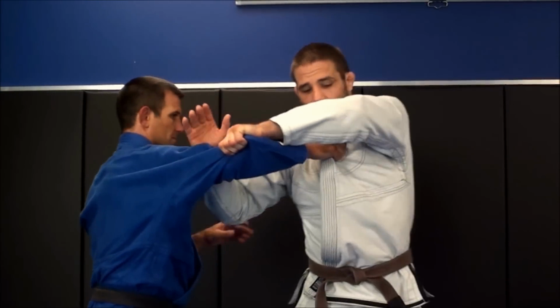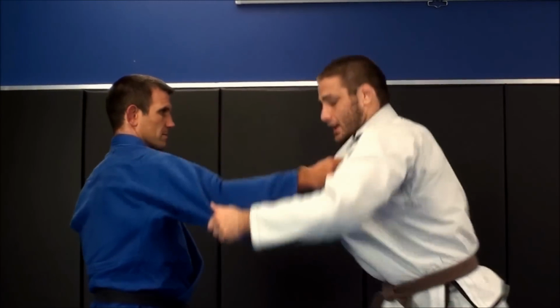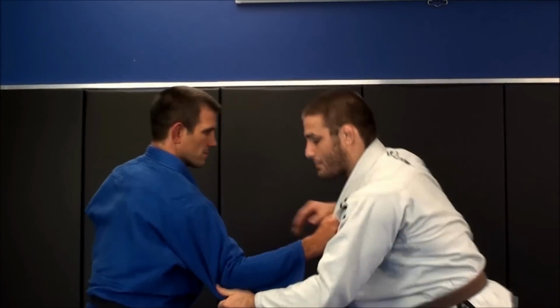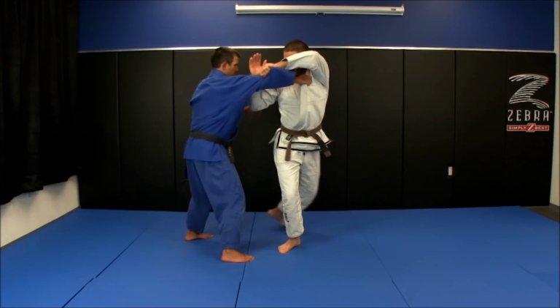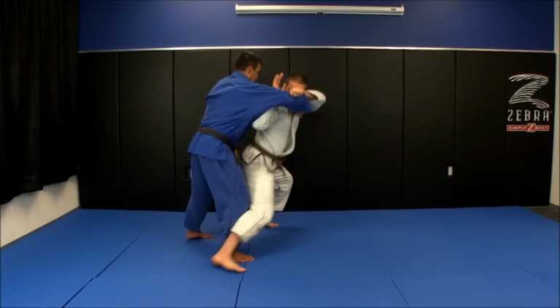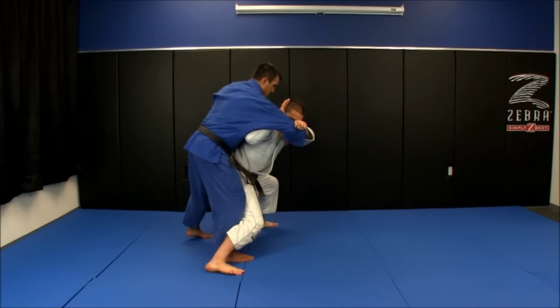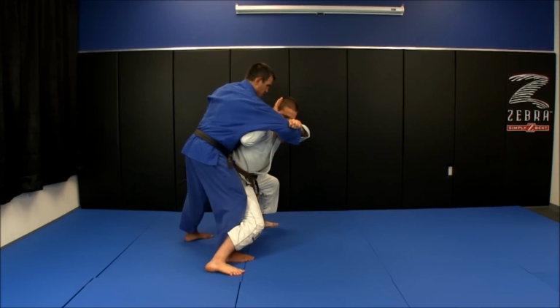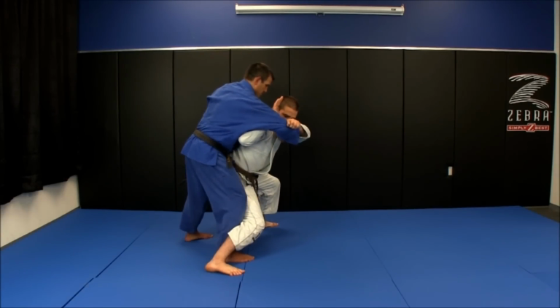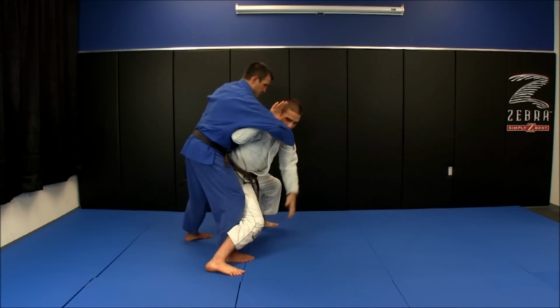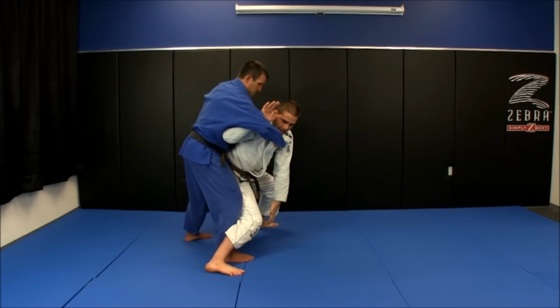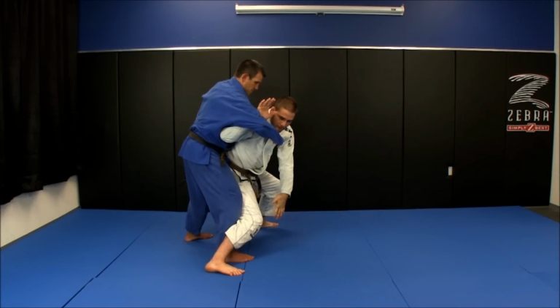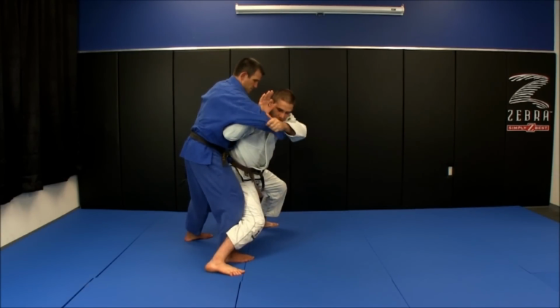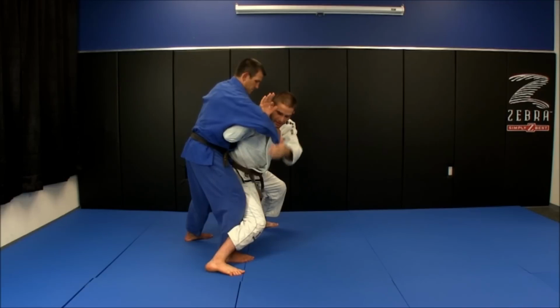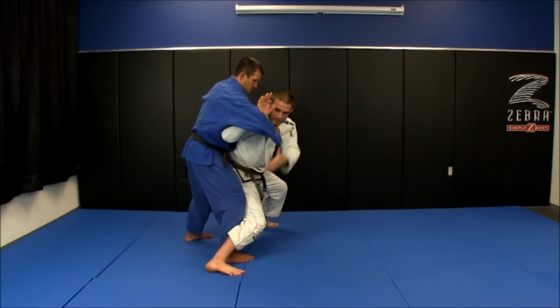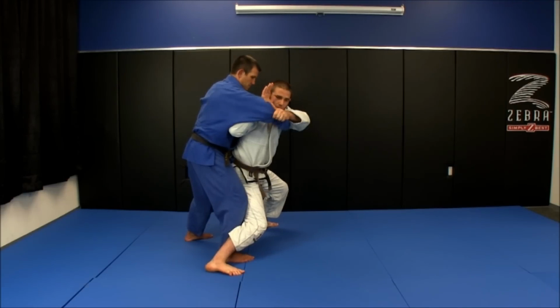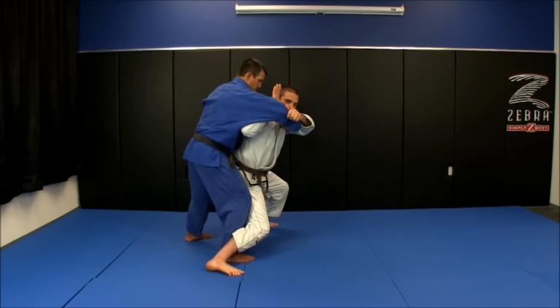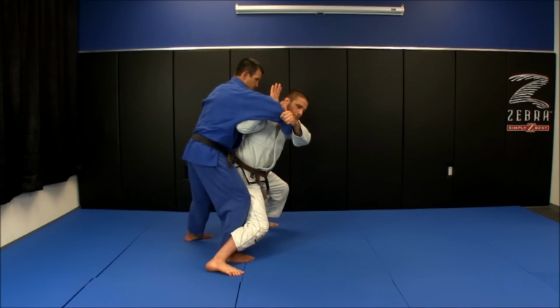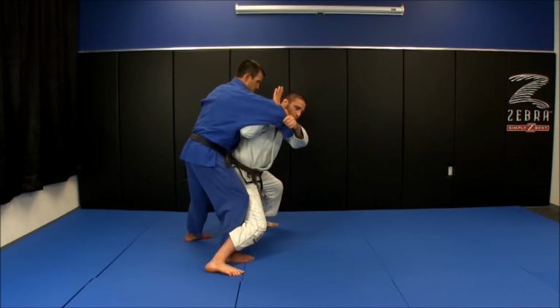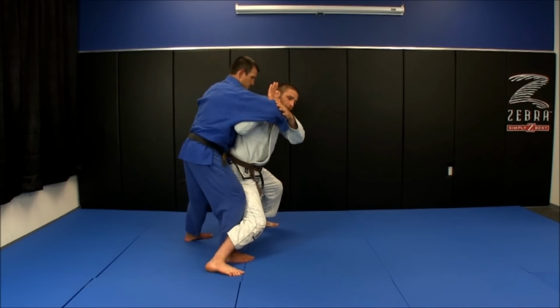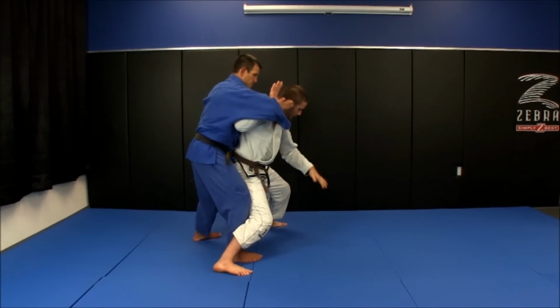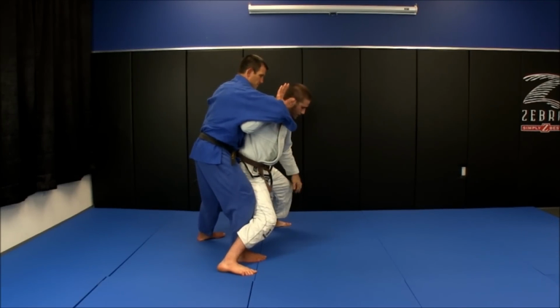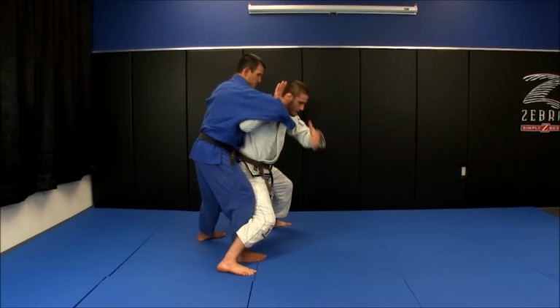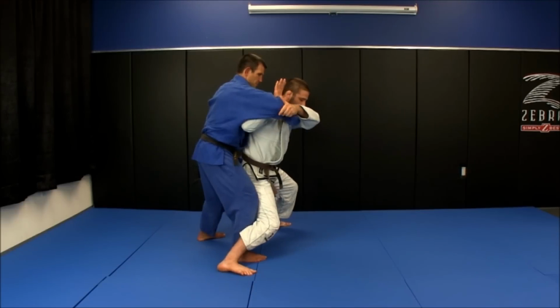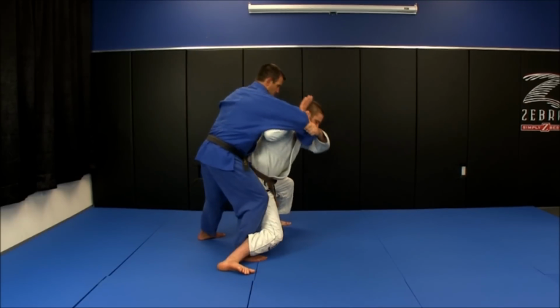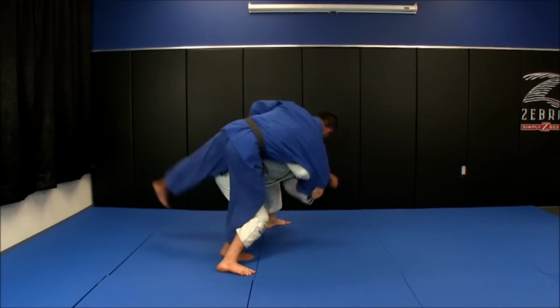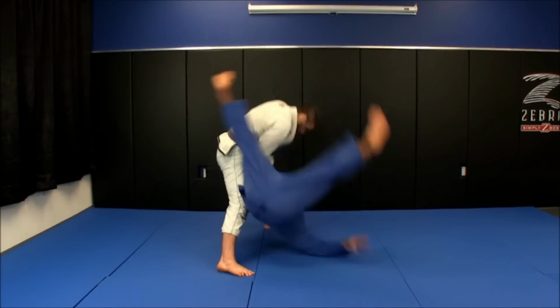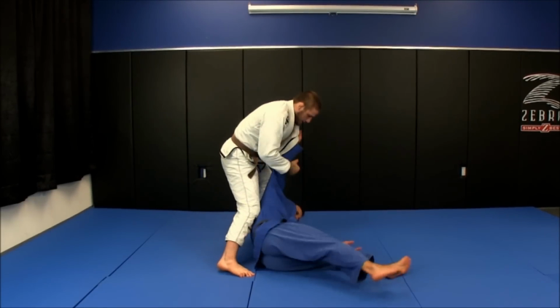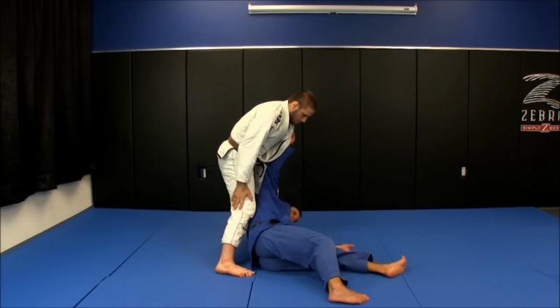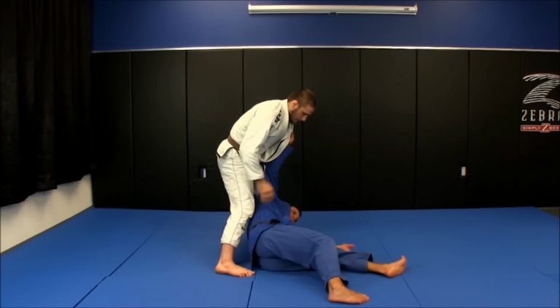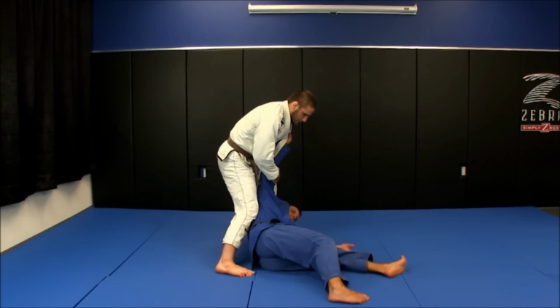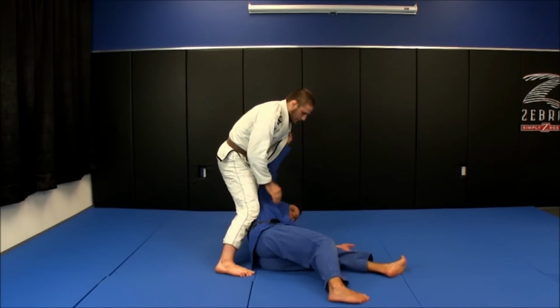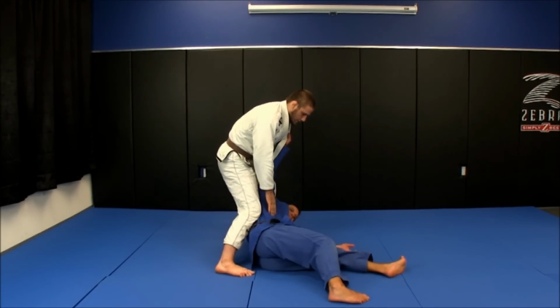I'm then going to drop my weight to here — I'm at kind of like a 45-degree angle to his leg. From here, I'm going to pull everything to my left knee and extend my legs here to get the elevation.